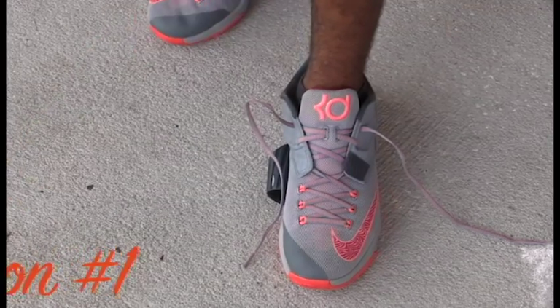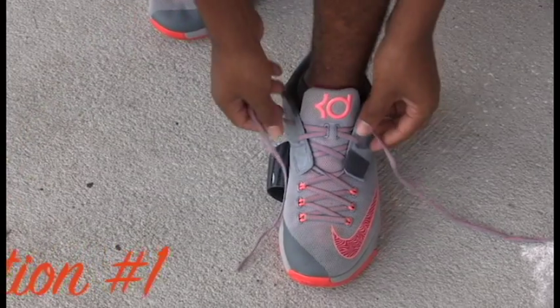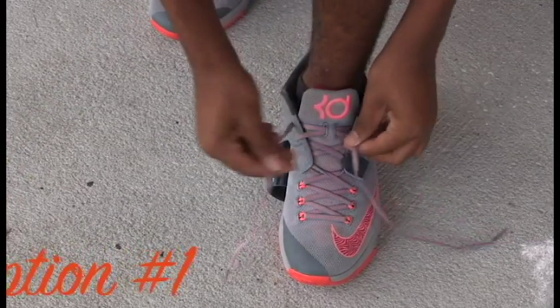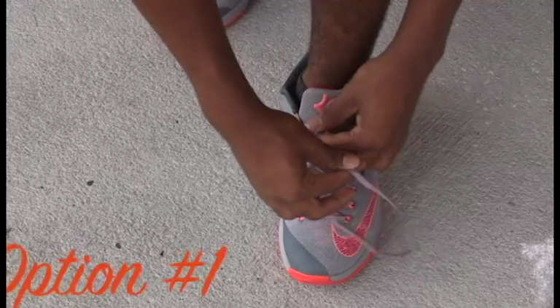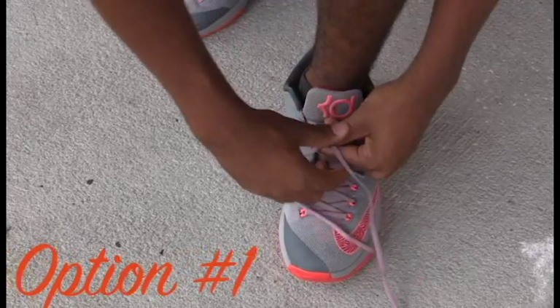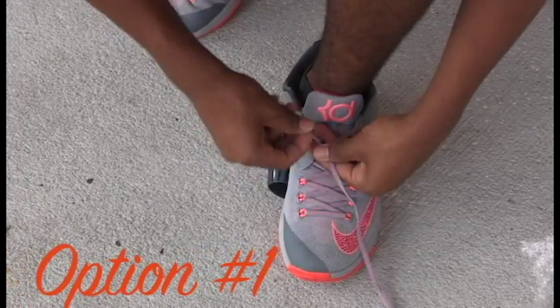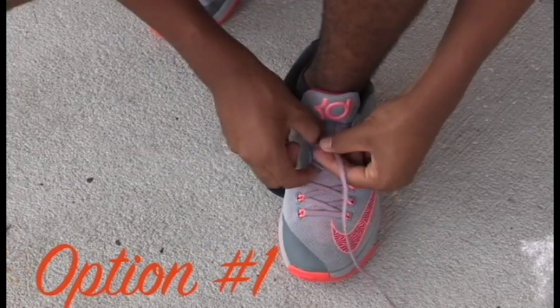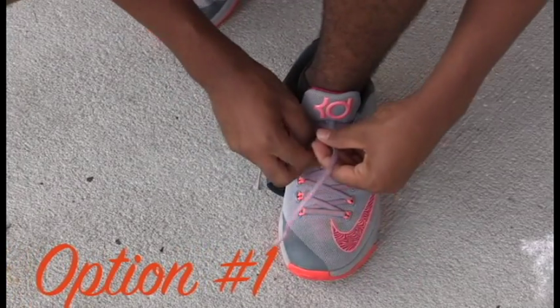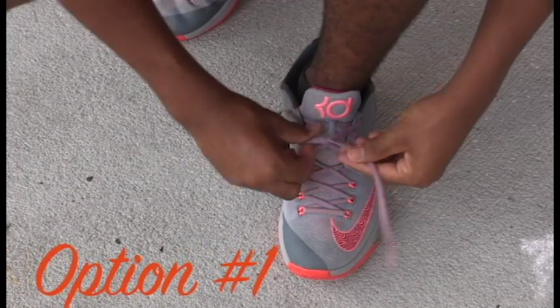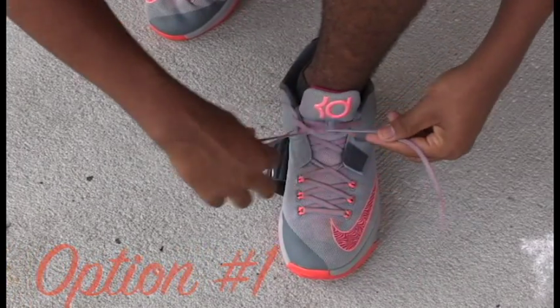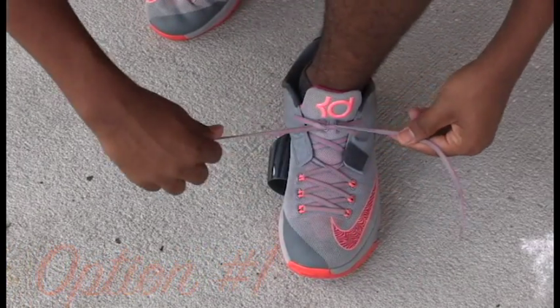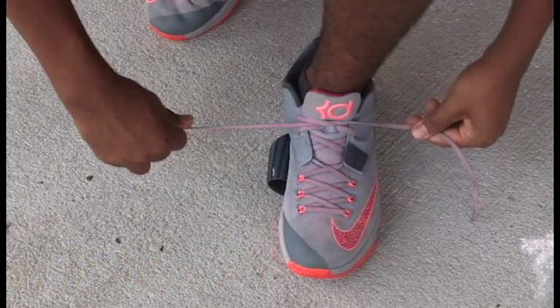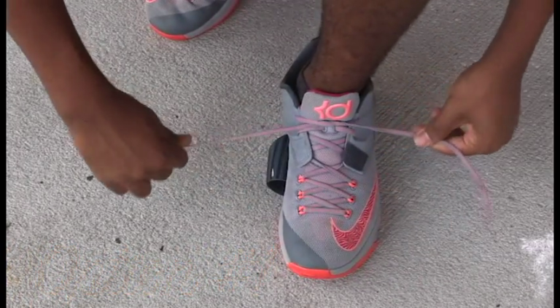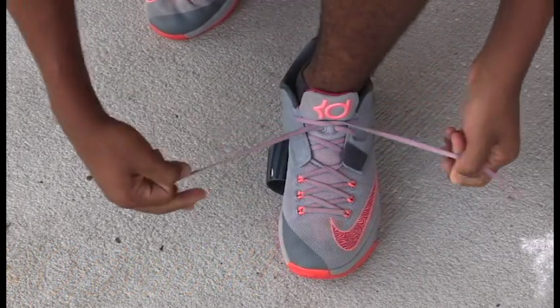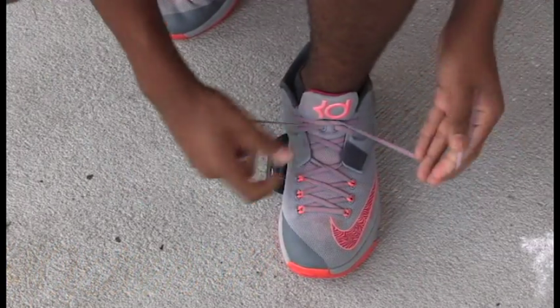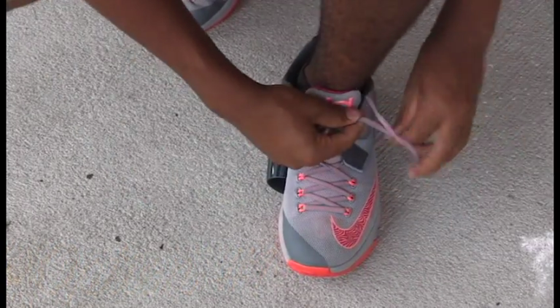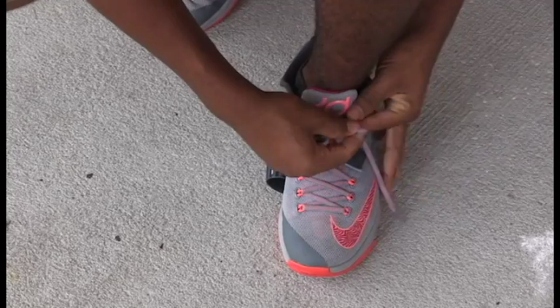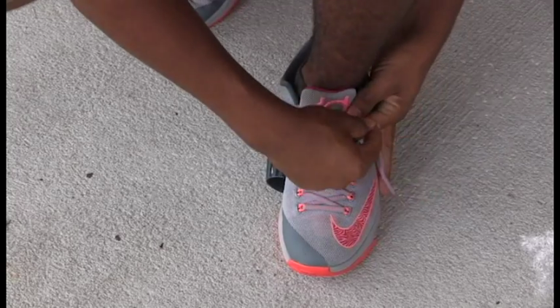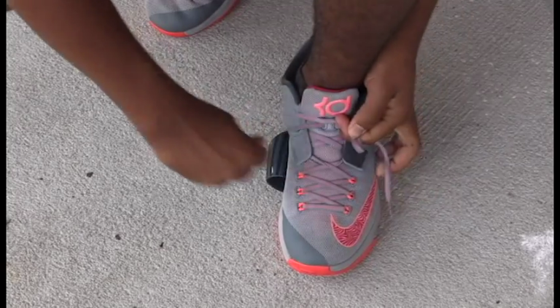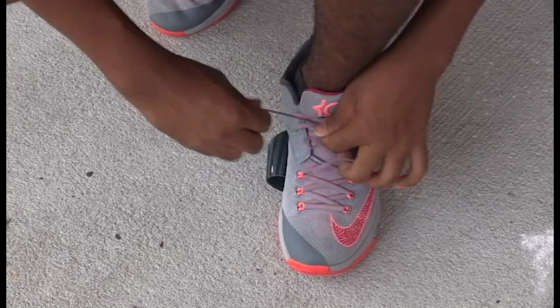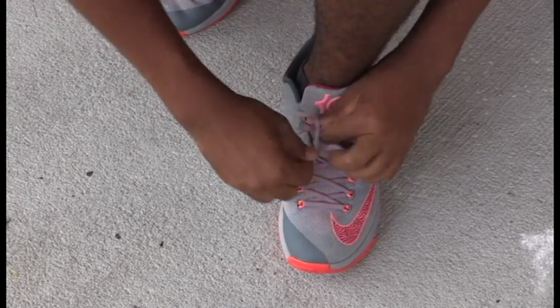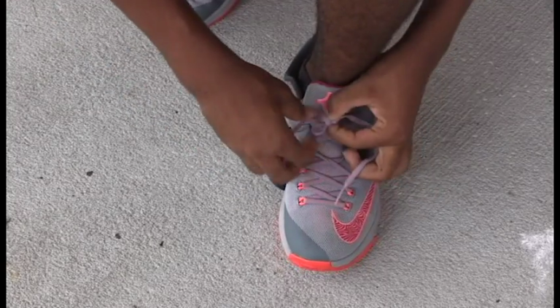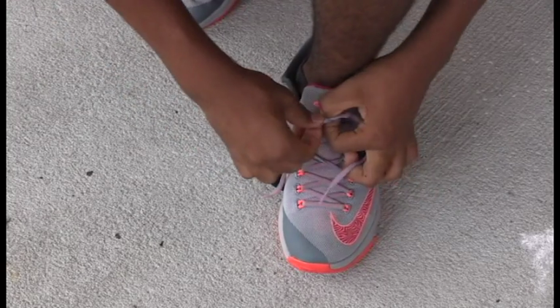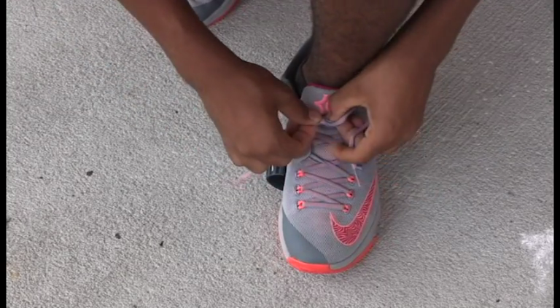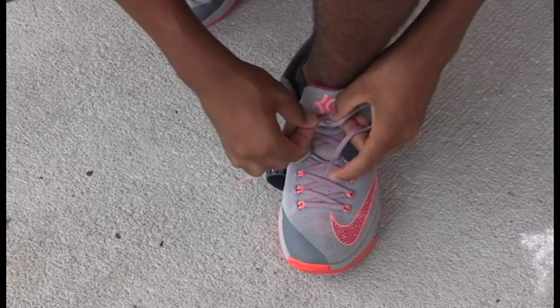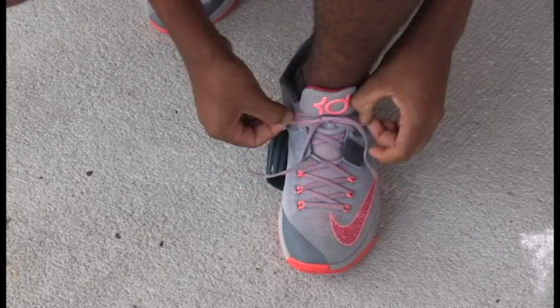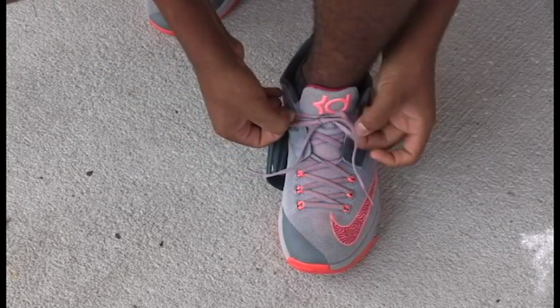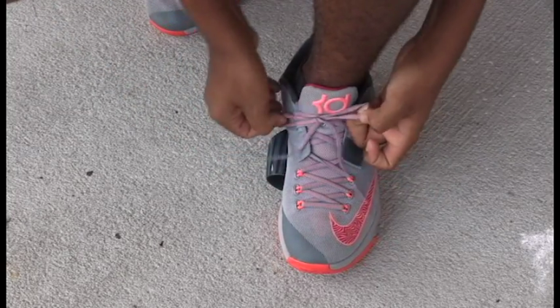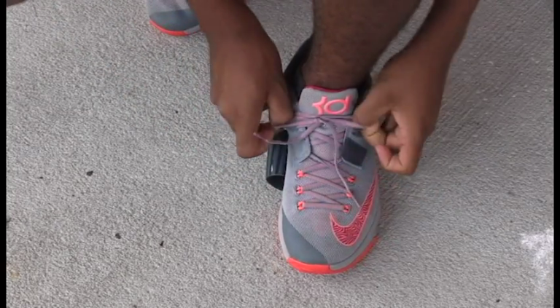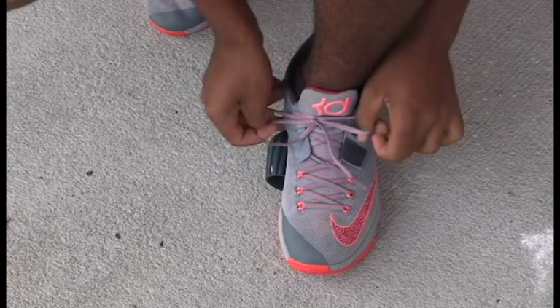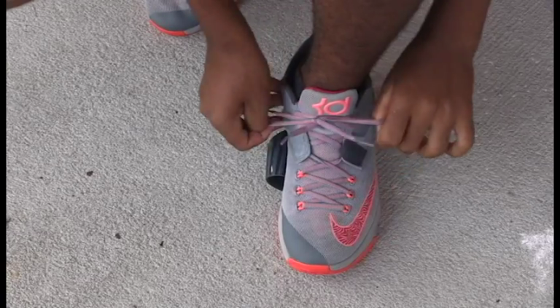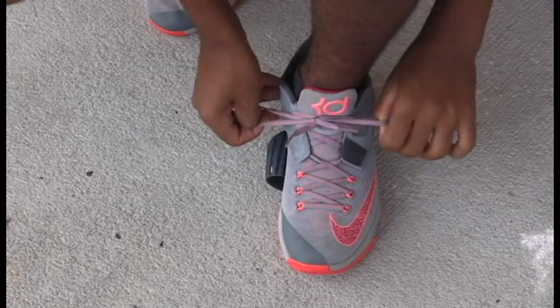First, you're going to take two of the laces and cross them over, then pull. Then you'll take one loop, wrap it around the loop, and pull underneath. Then you secure the loops.